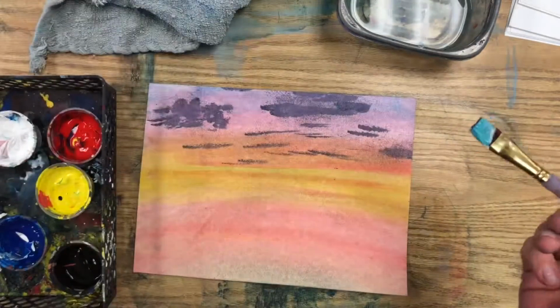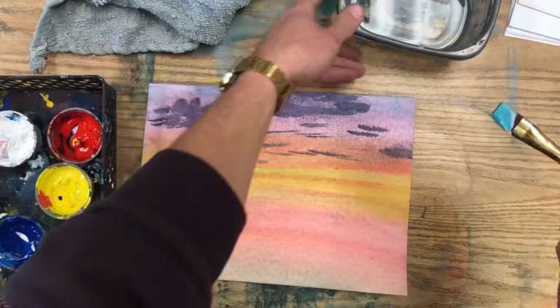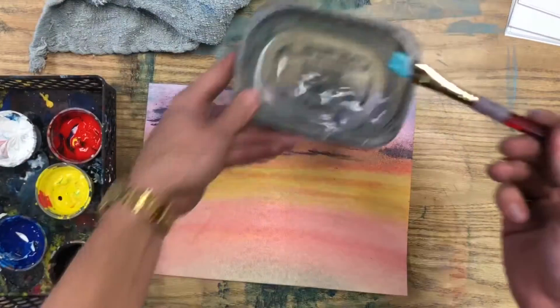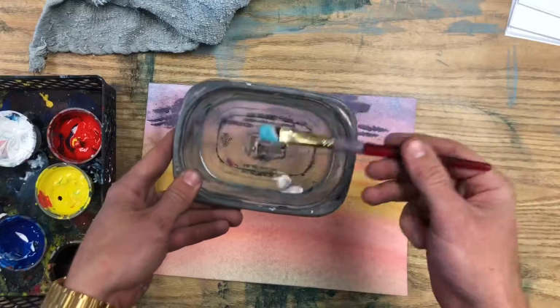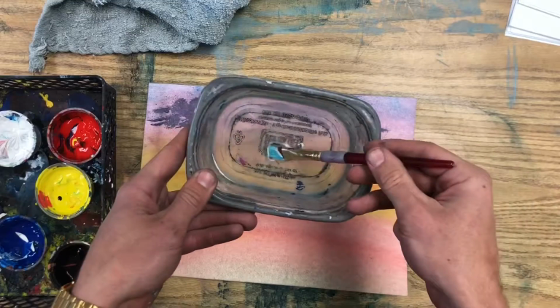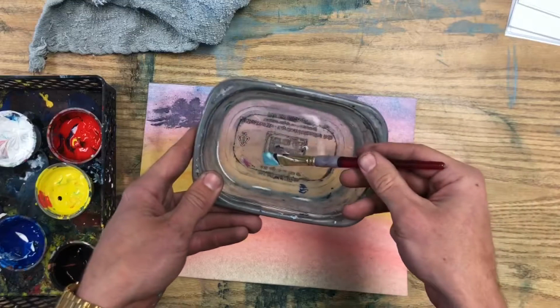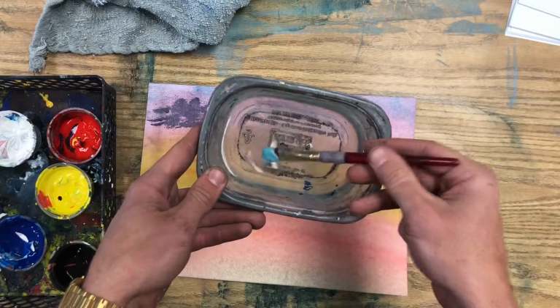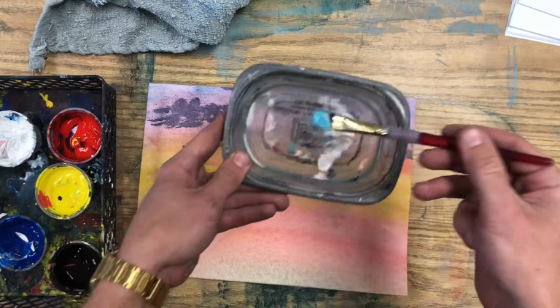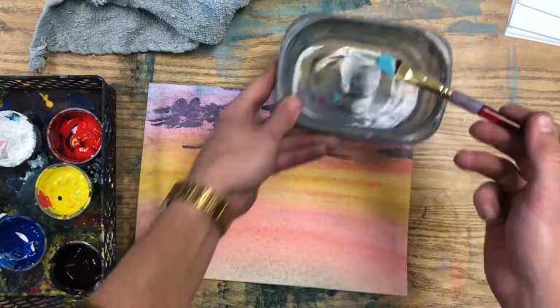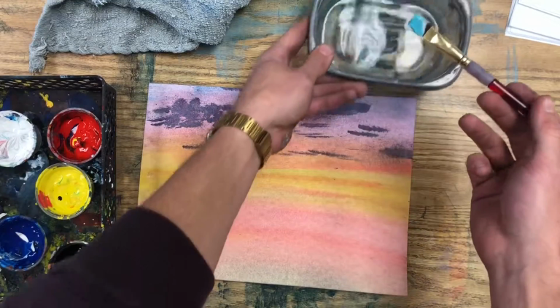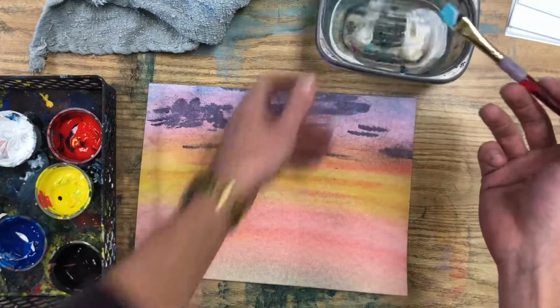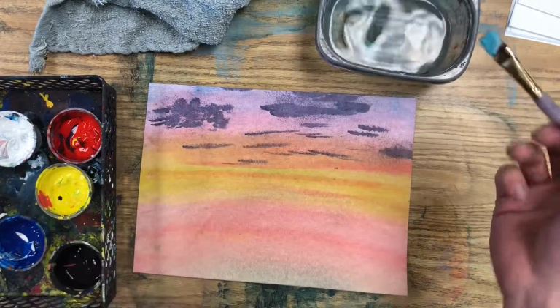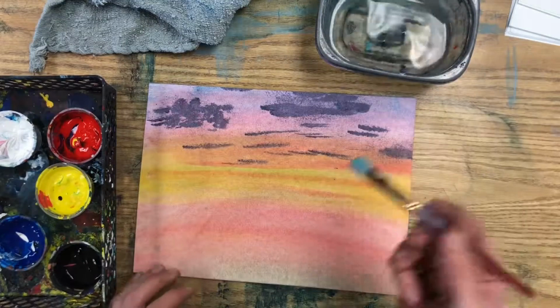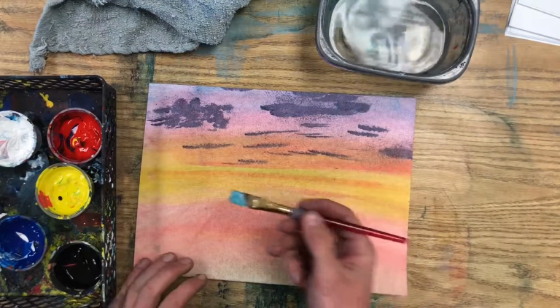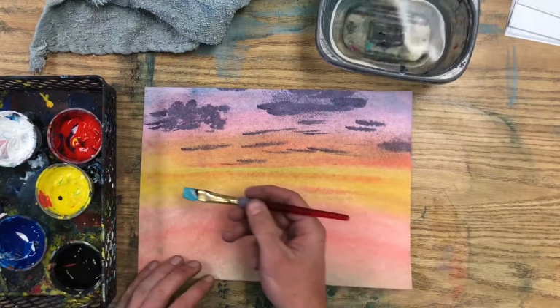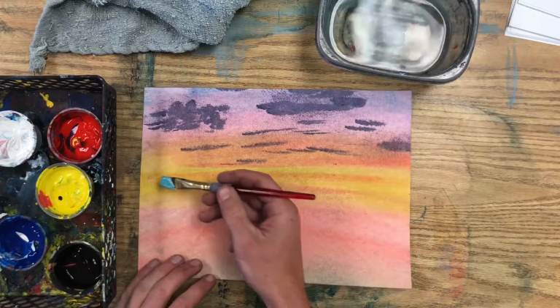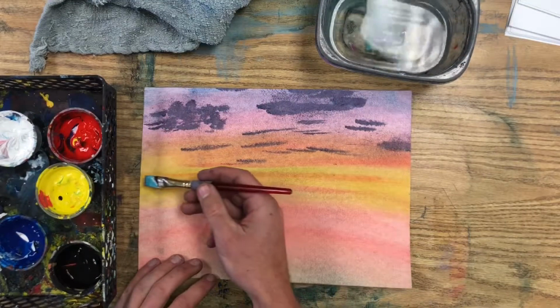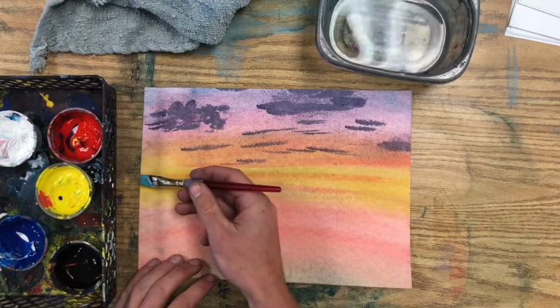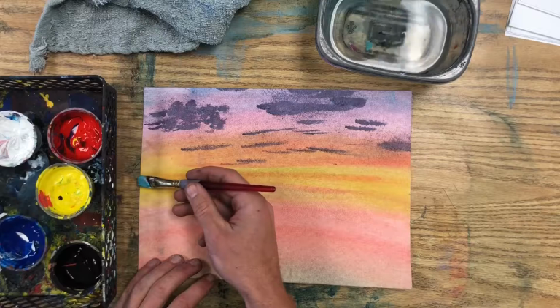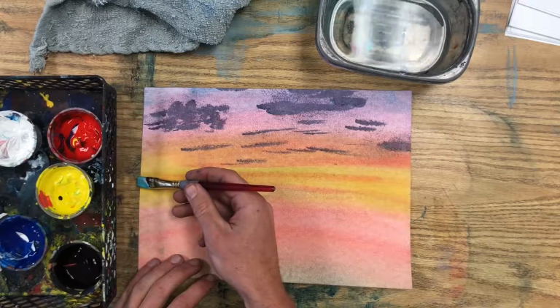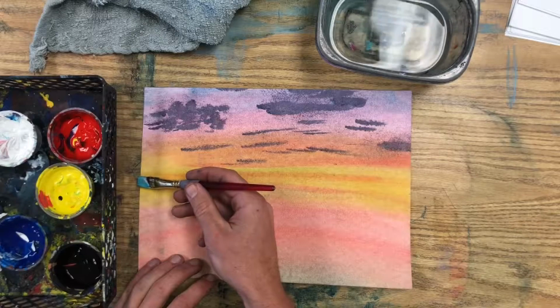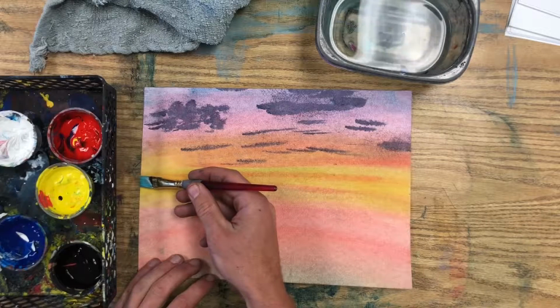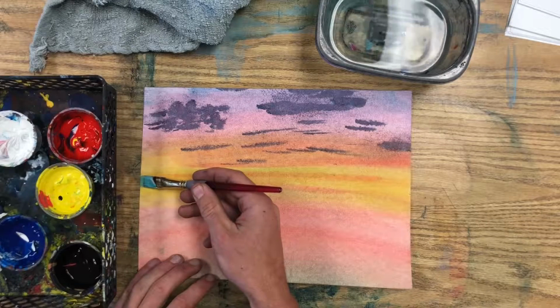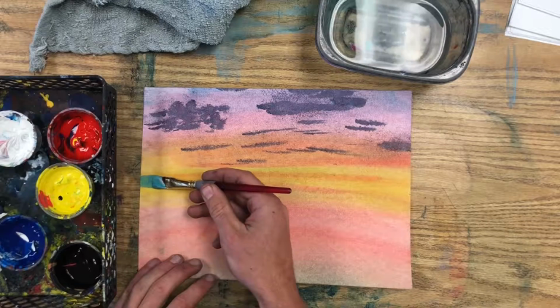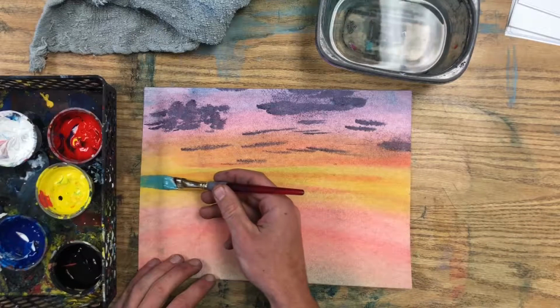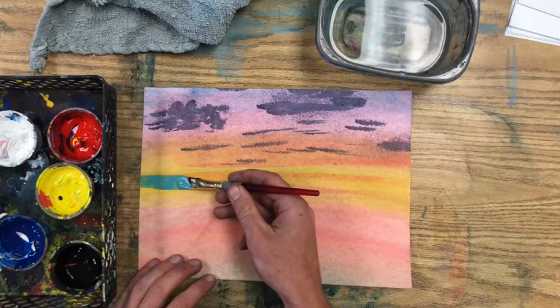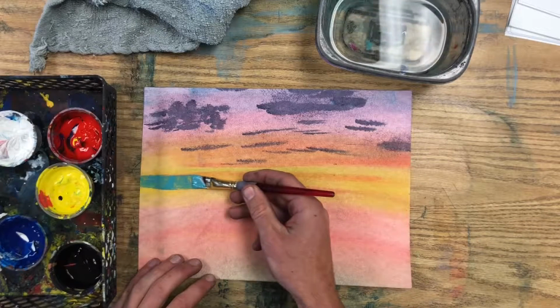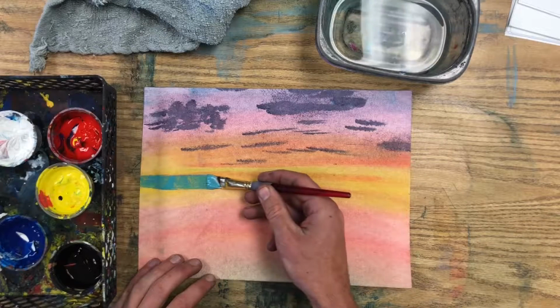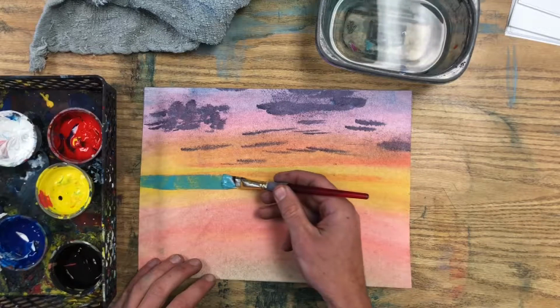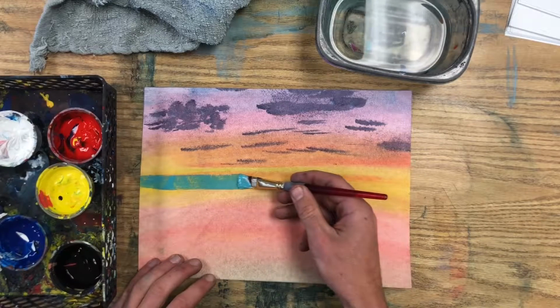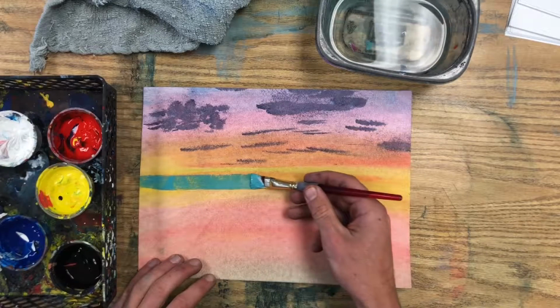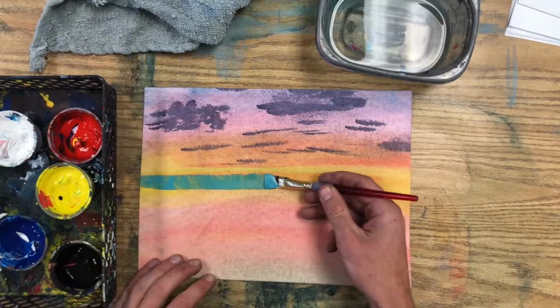Once you have a good ocean color, dip your brush into the water. You want your ocean to be a little bit translucent so that you can see through to the colors of your sky. That will give it a look like the colors of the sky are reflecting in the water.